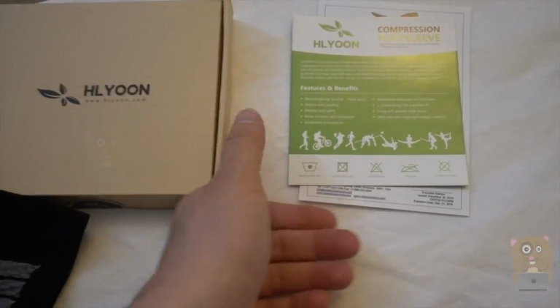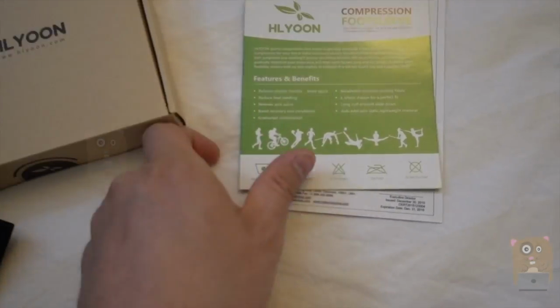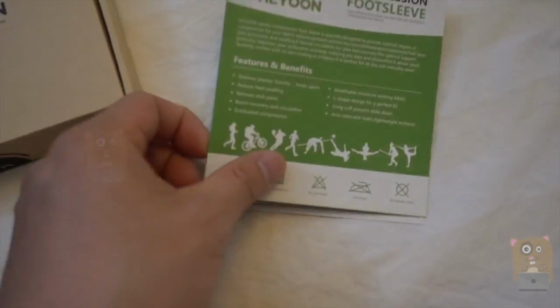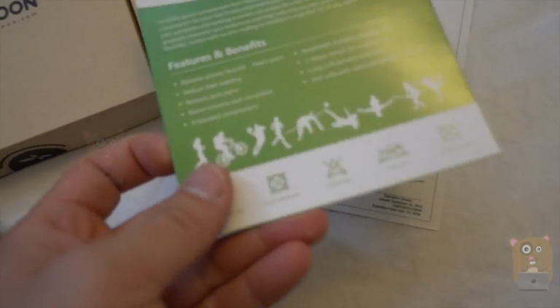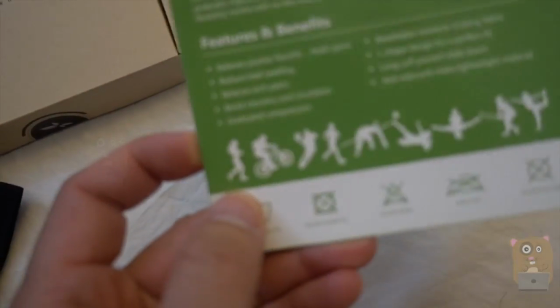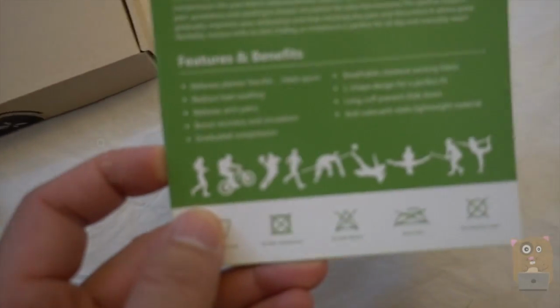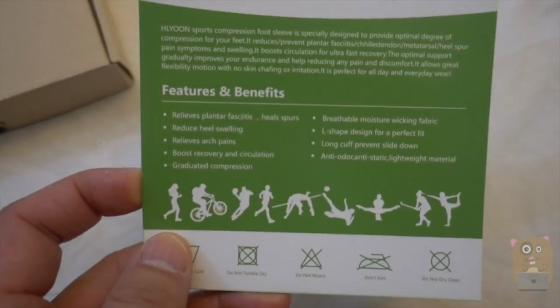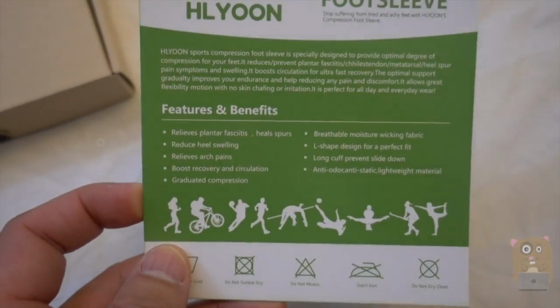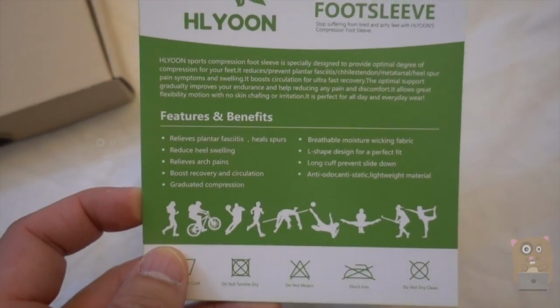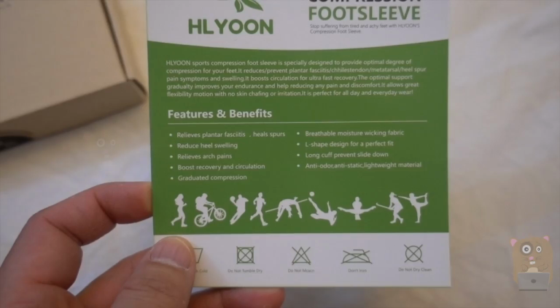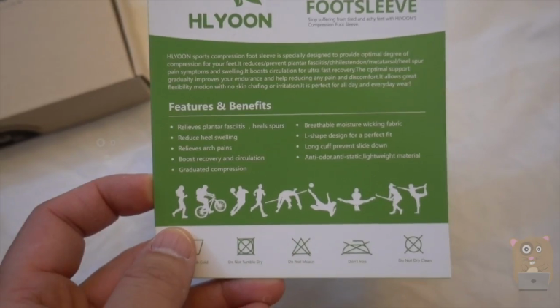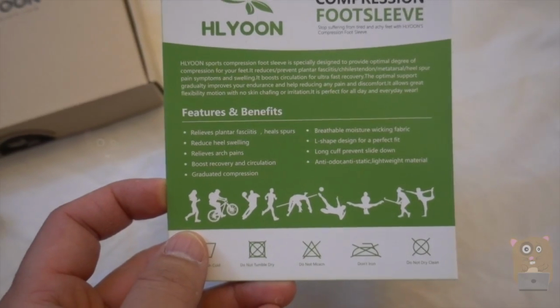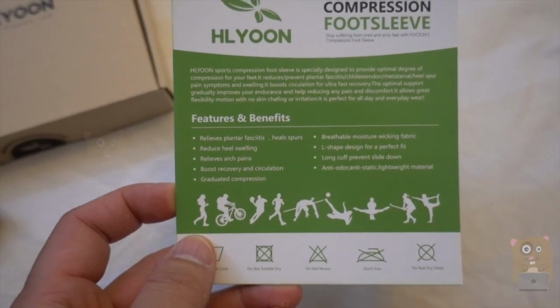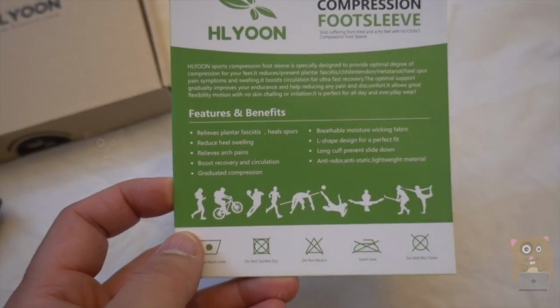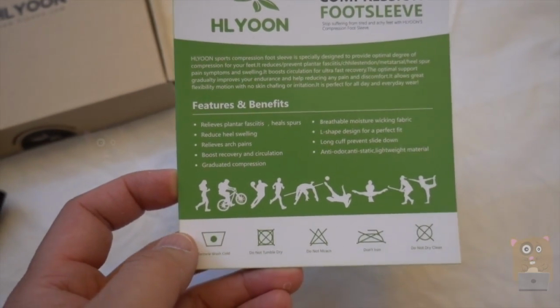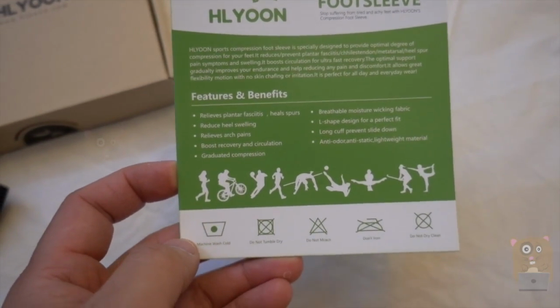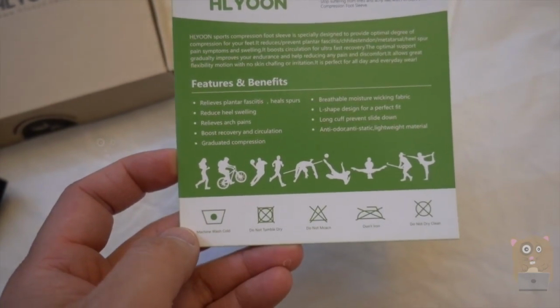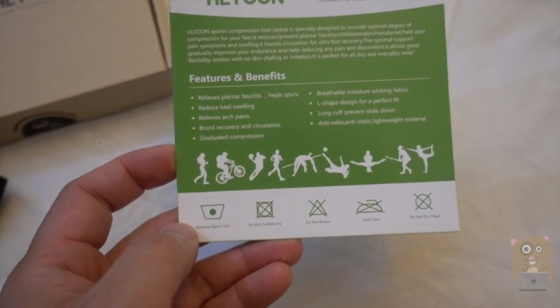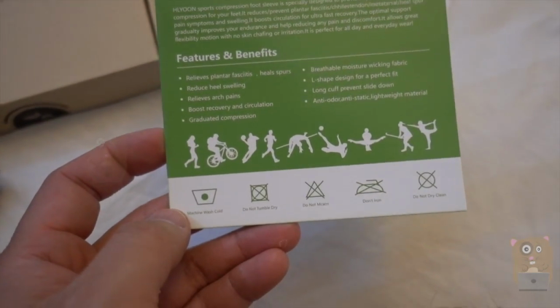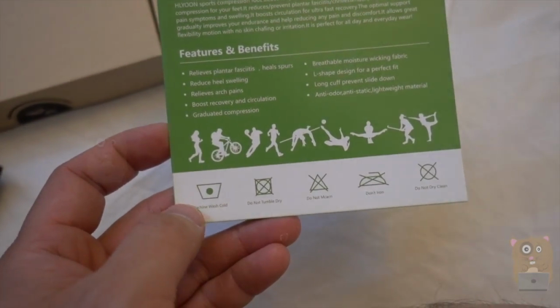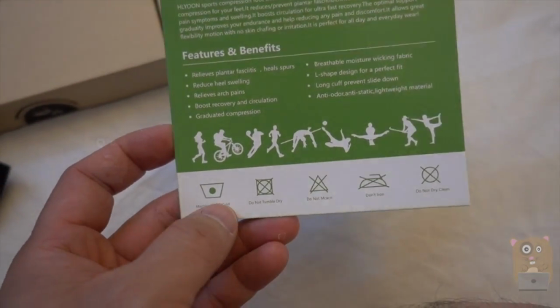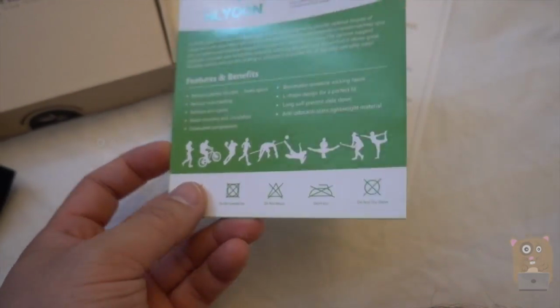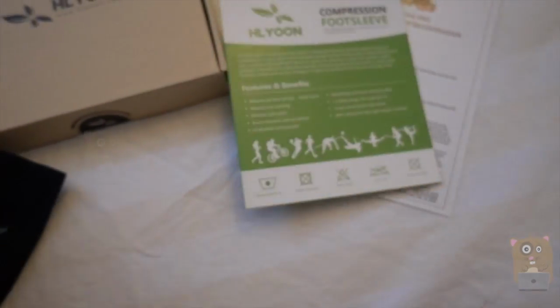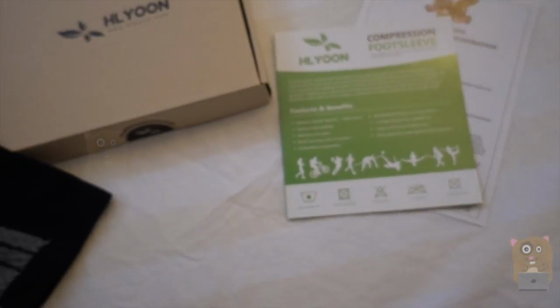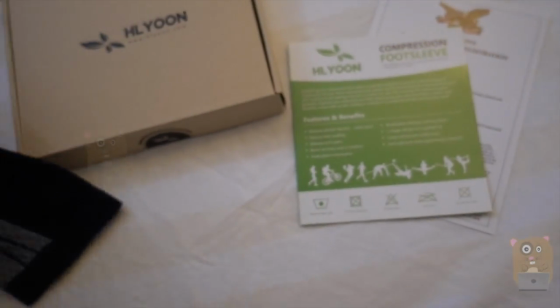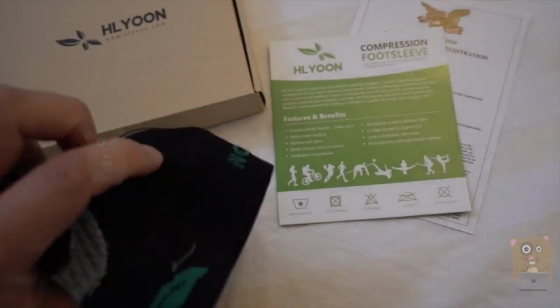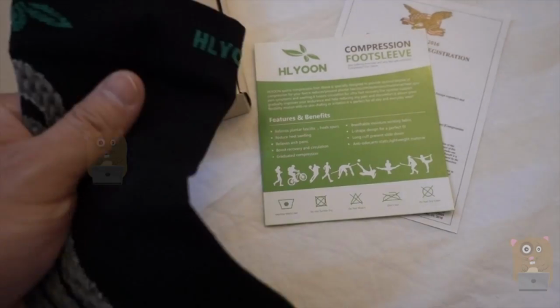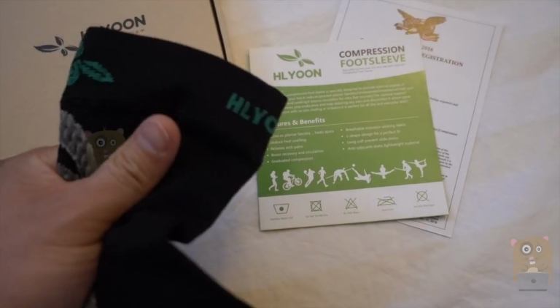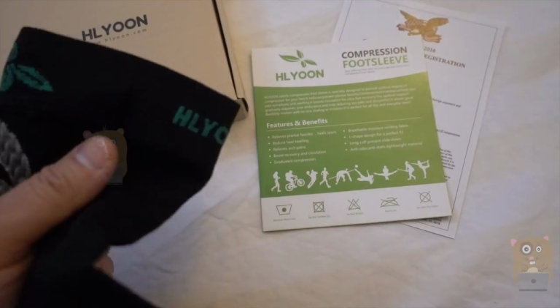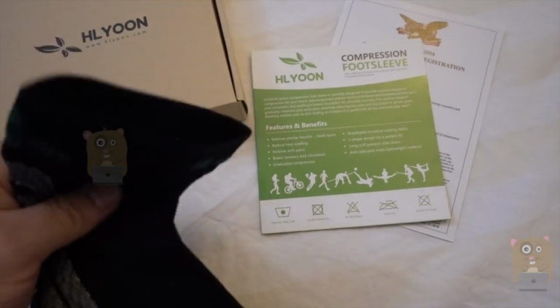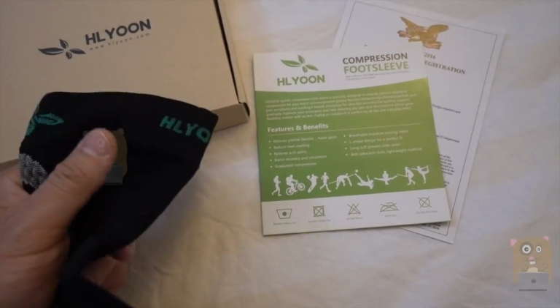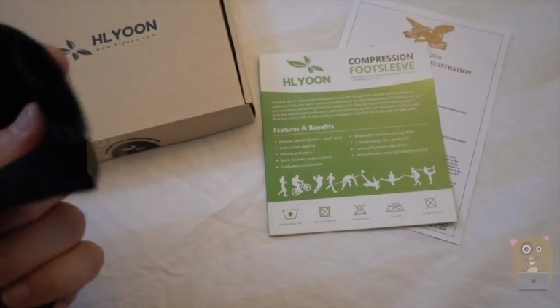I'll show you some of the features and benefits they advertise. If you want to read it in more detail, just feel free to pause it. I wash it by hand wash, but you can put it in the machine — just can't tumble dry.